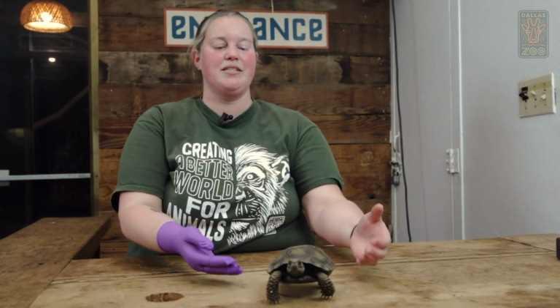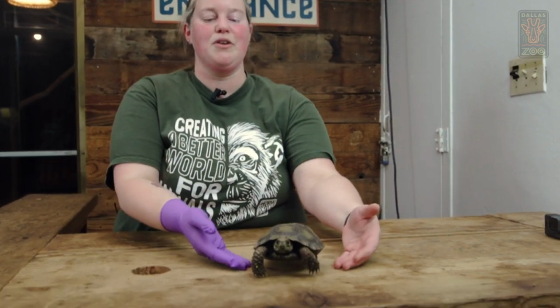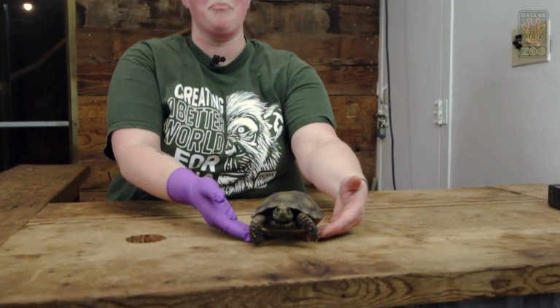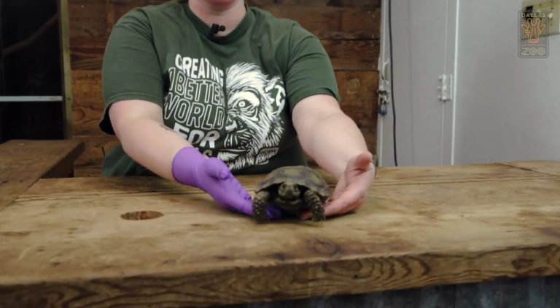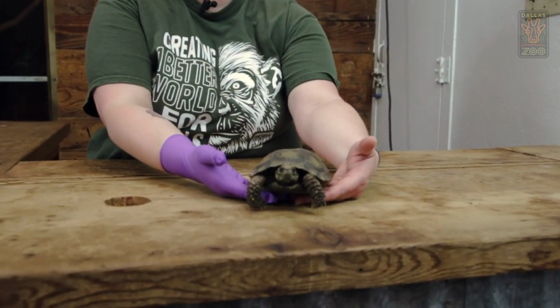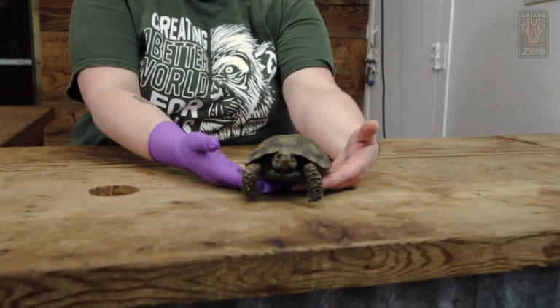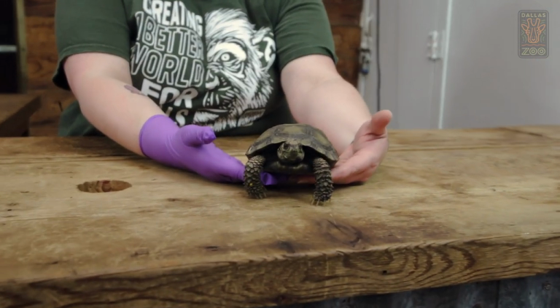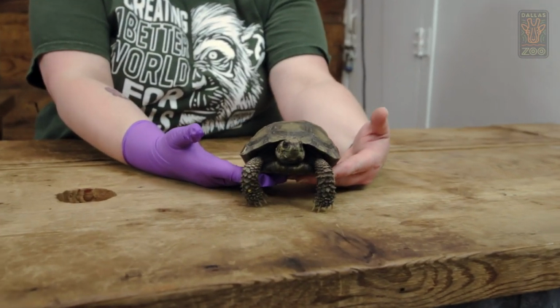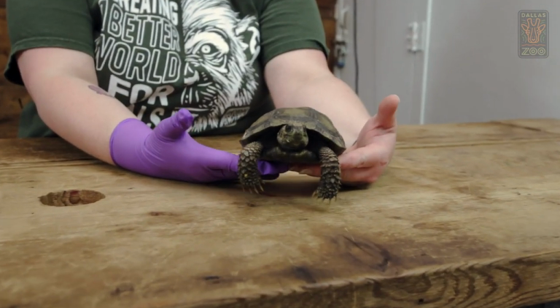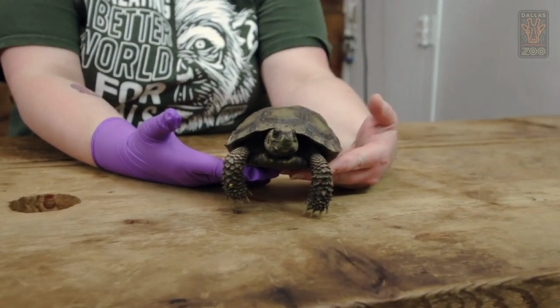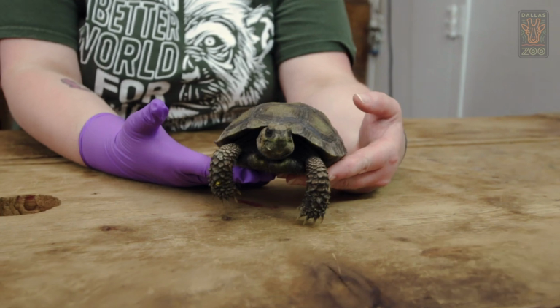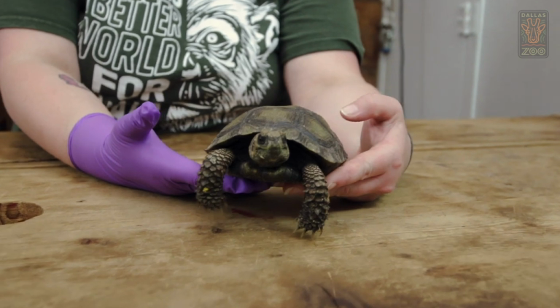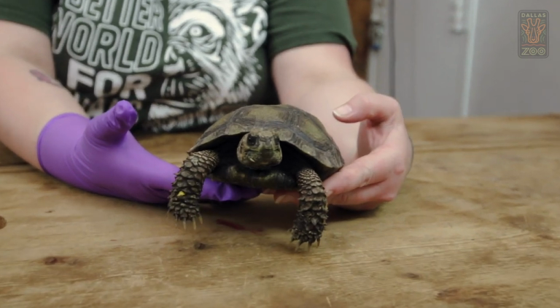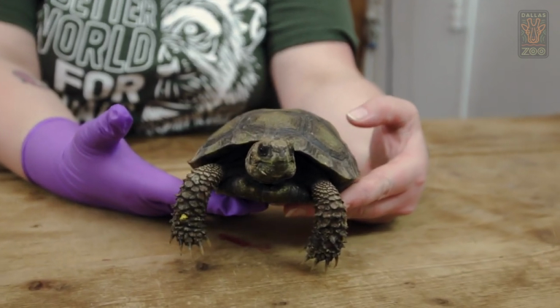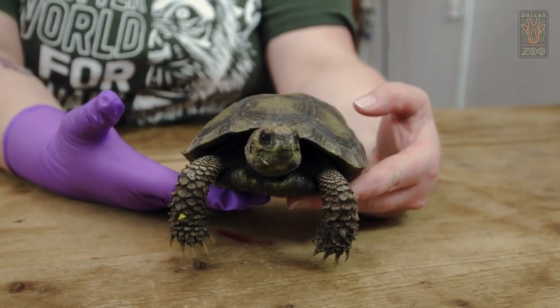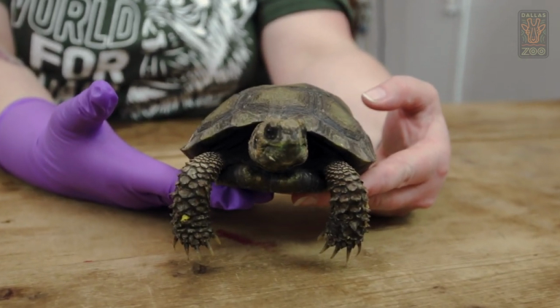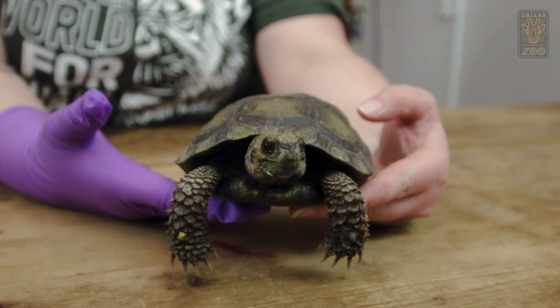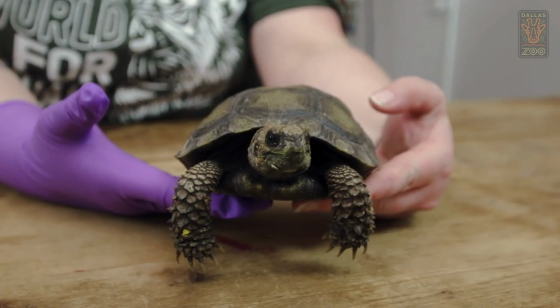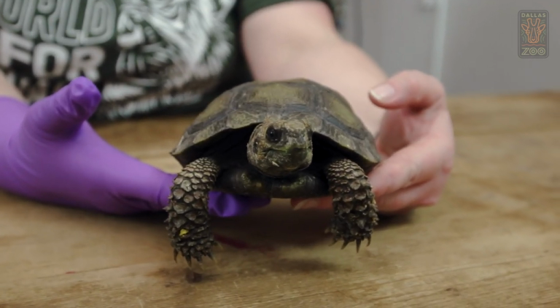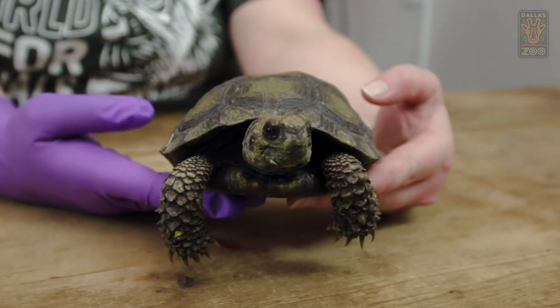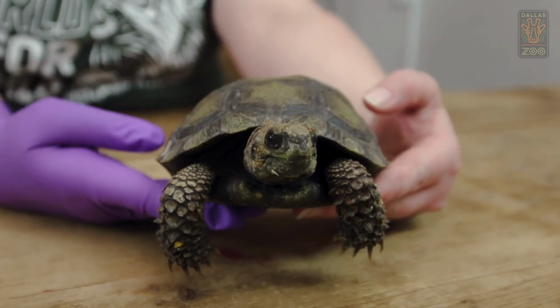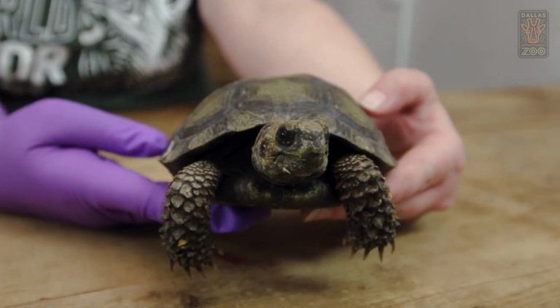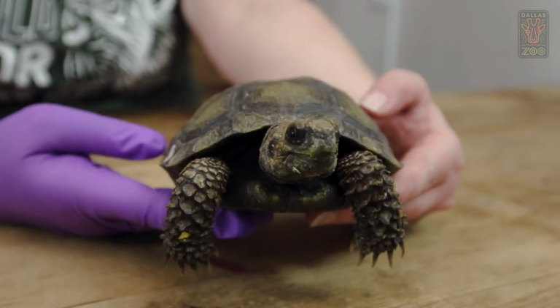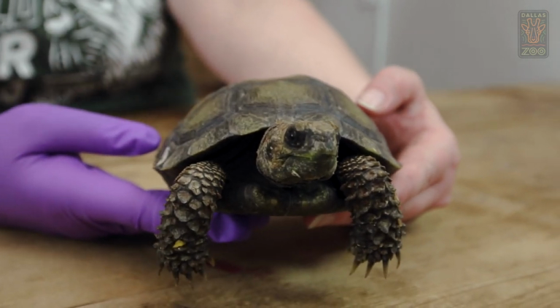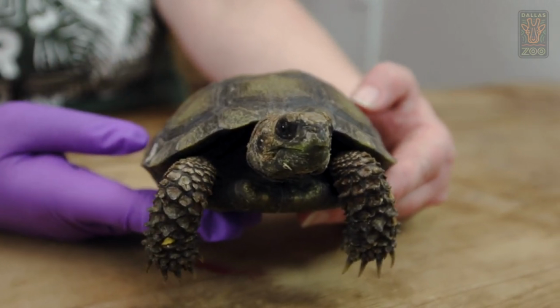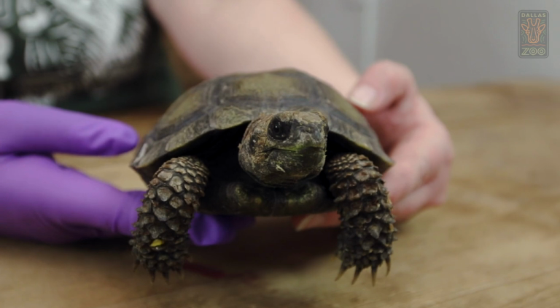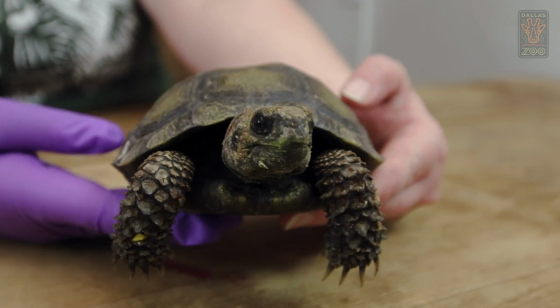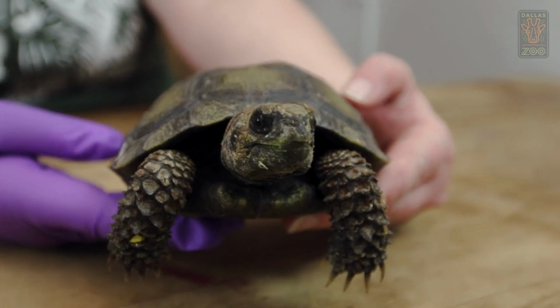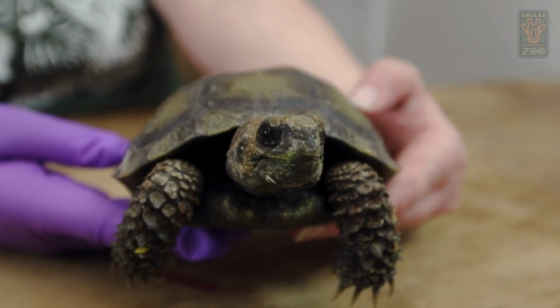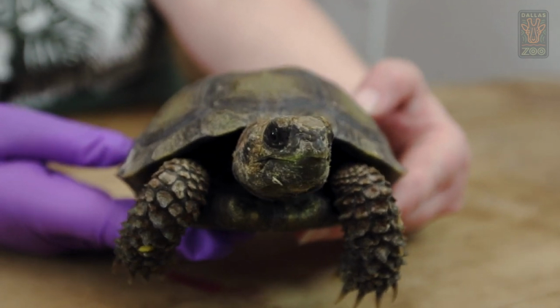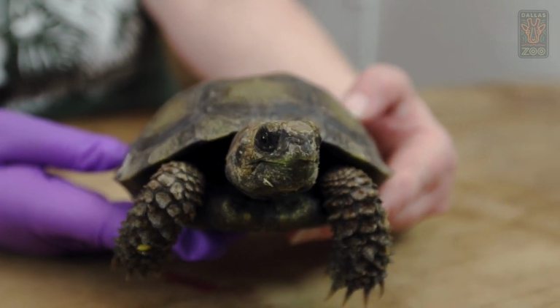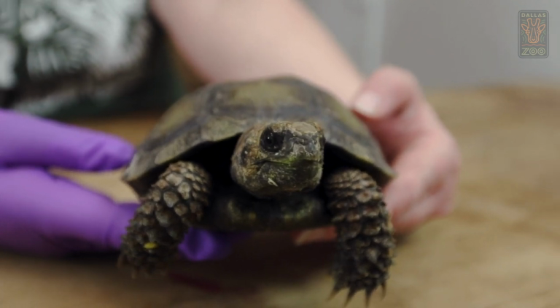This is one of our Brown Mountain tortoises, and these are one of the largest species found in Southeast Asia. They can reach over 50 pounds in the wild, and even more in human care.